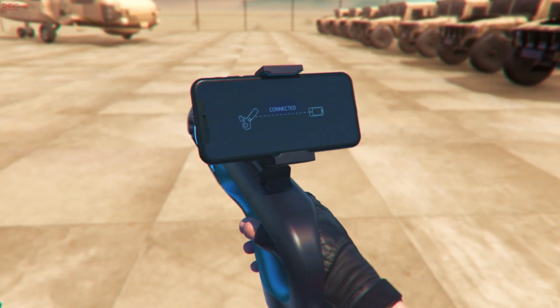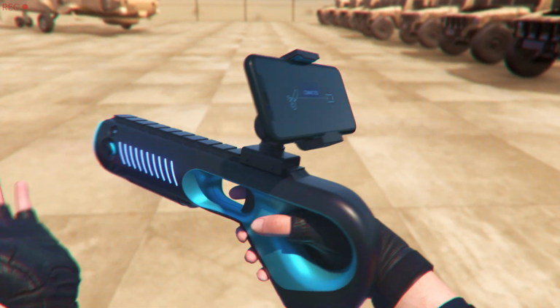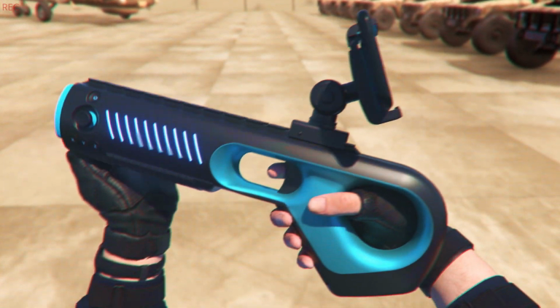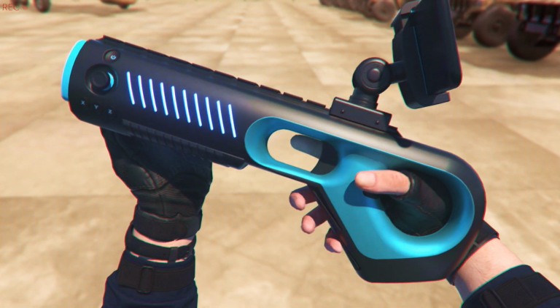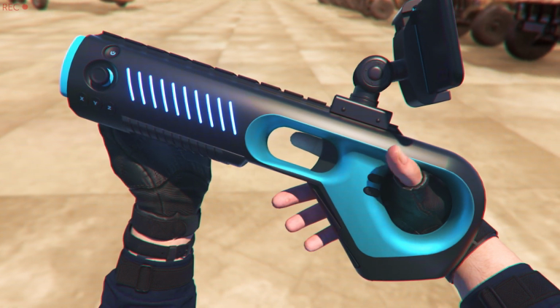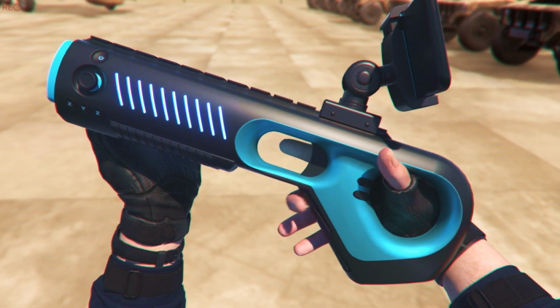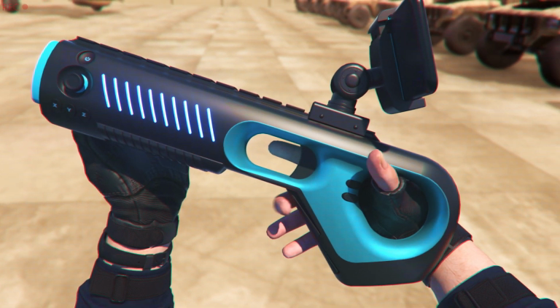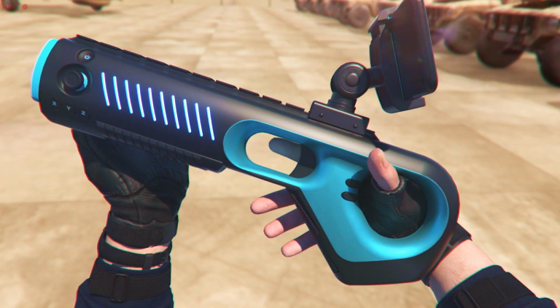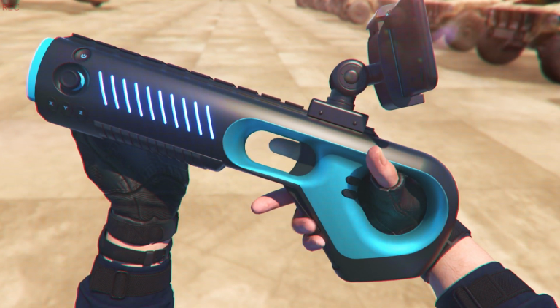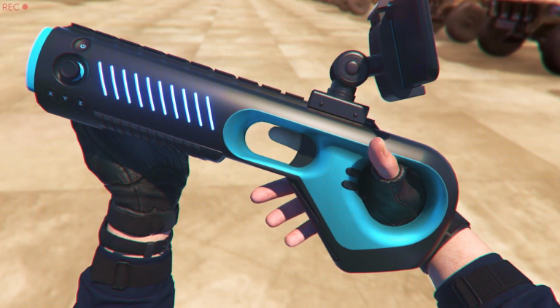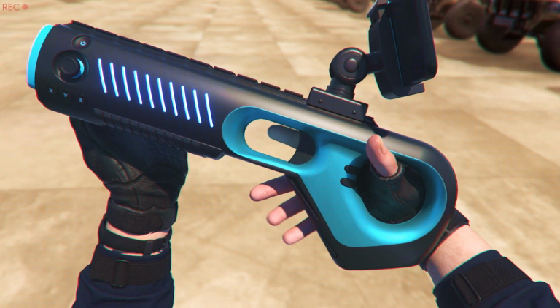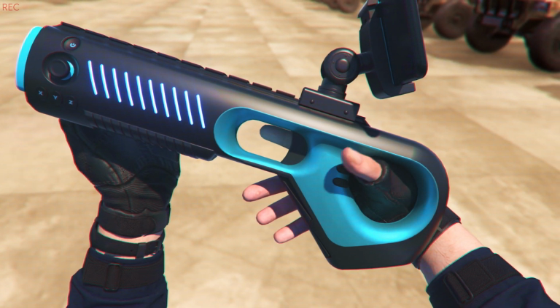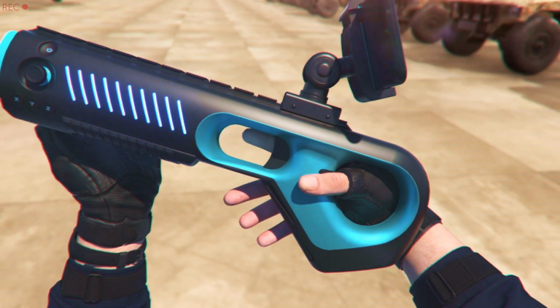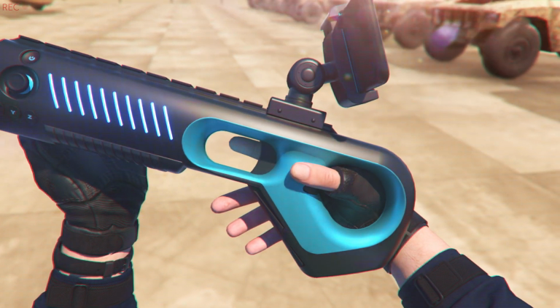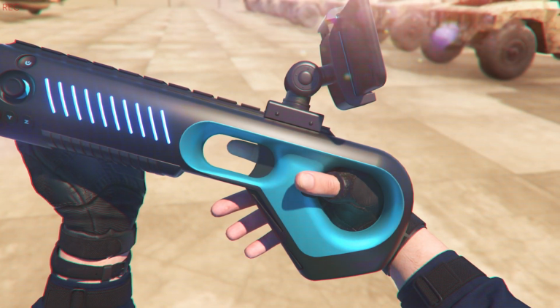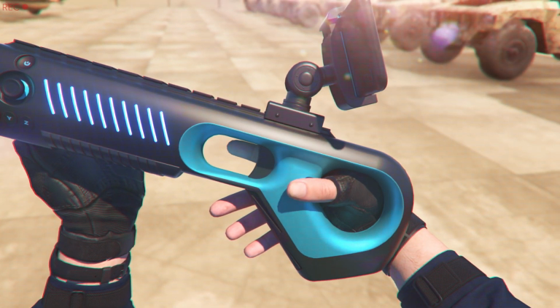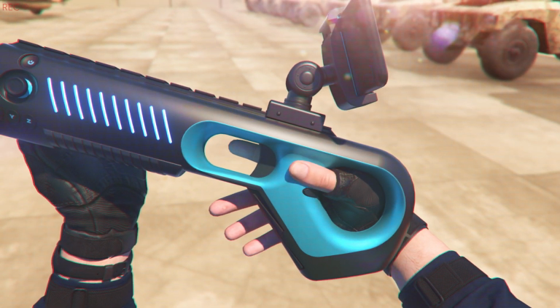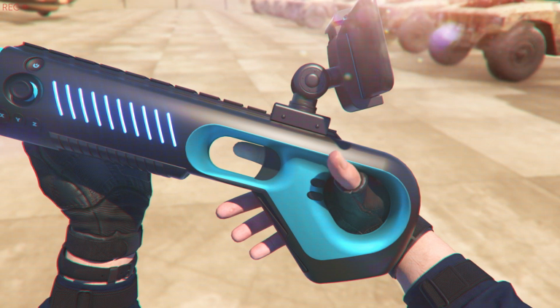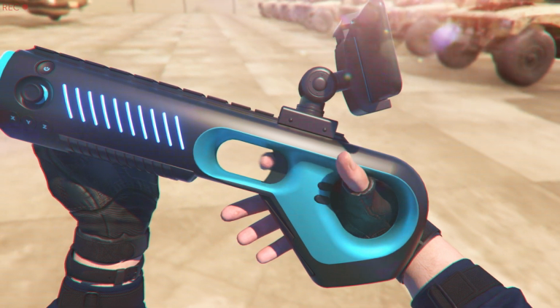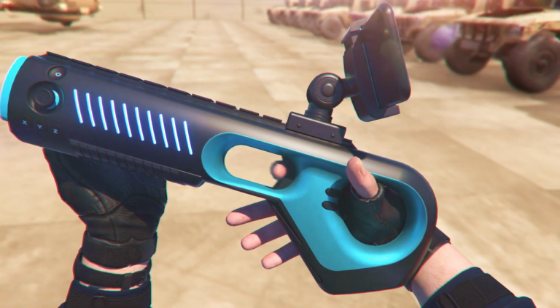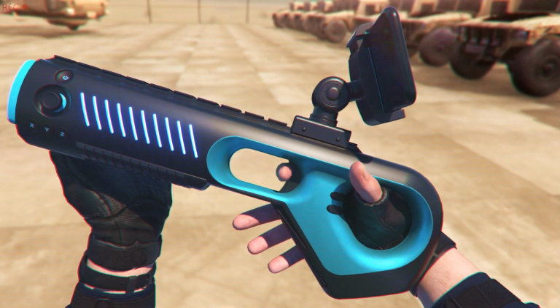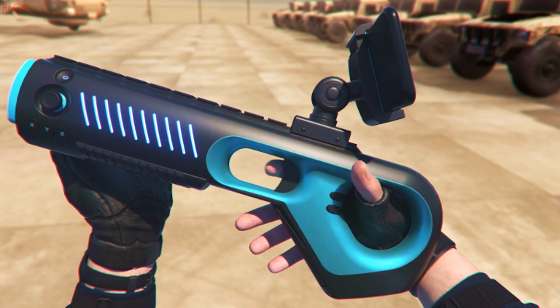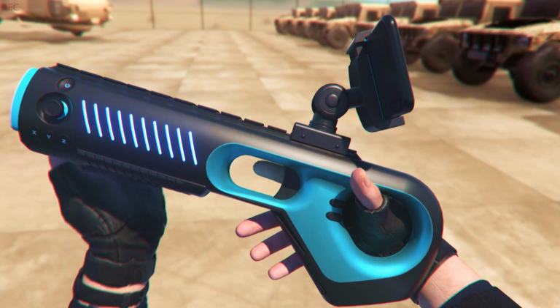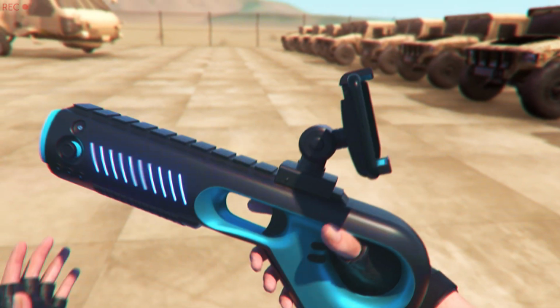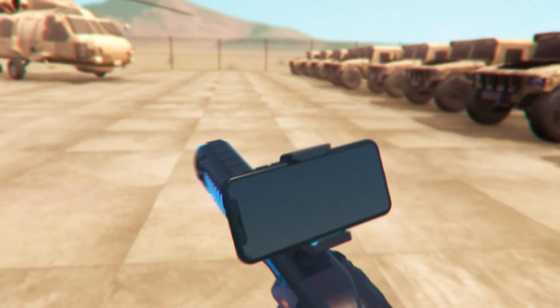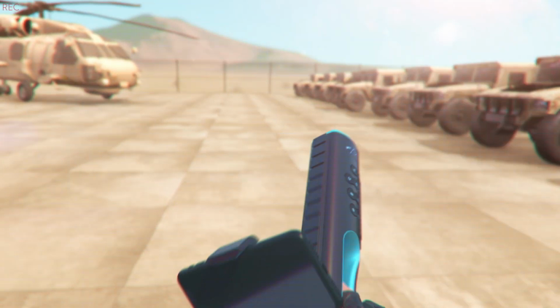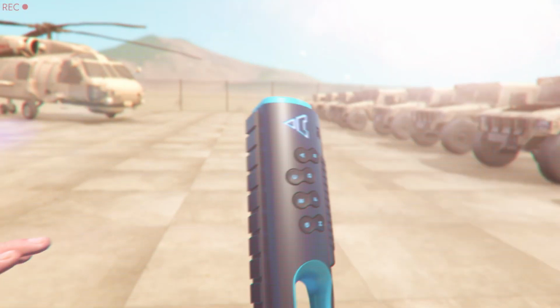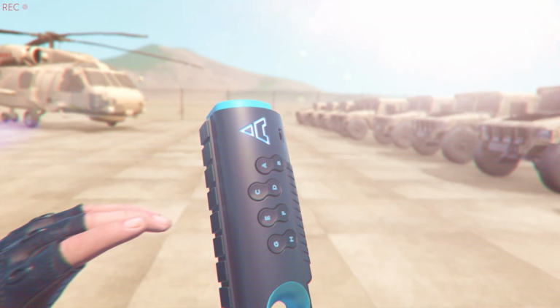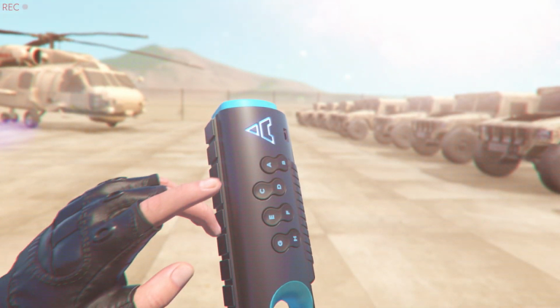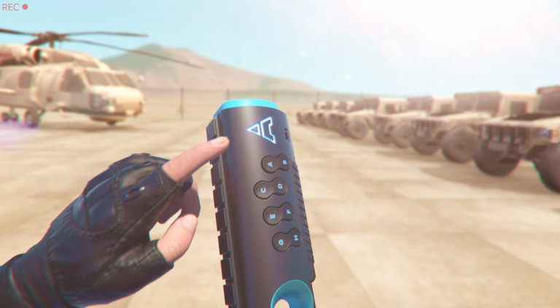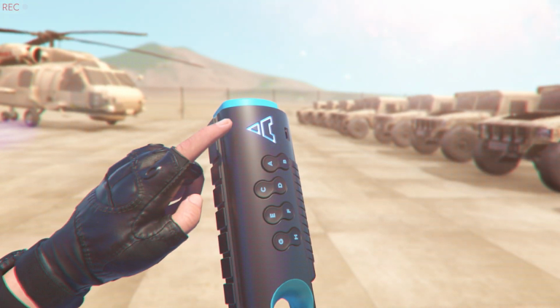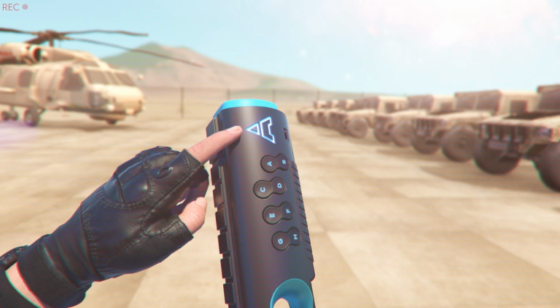These are the movement buttons — forward, backward, side to side. Use the trigger to shoot. On the front, you can press the A button and turn on live streaming.